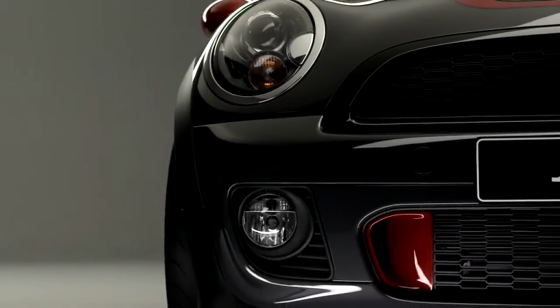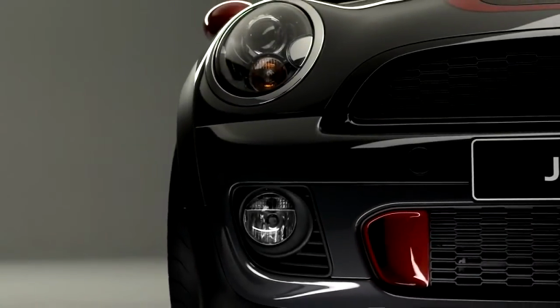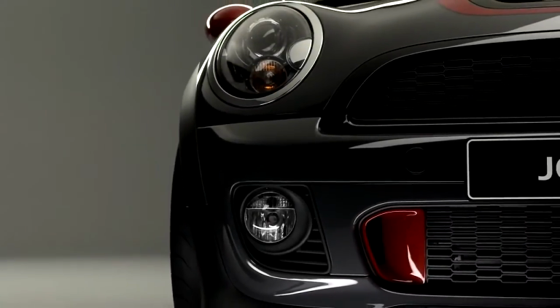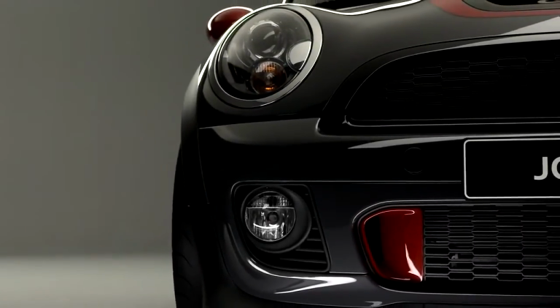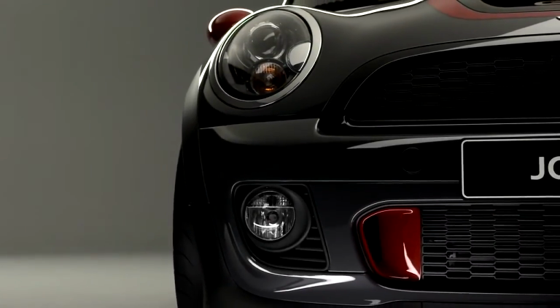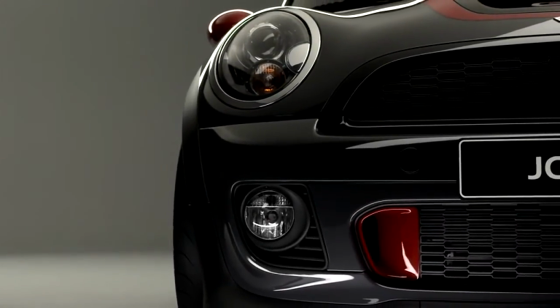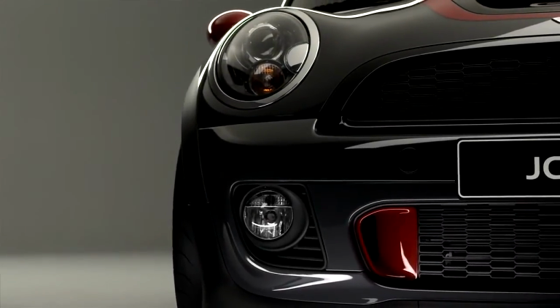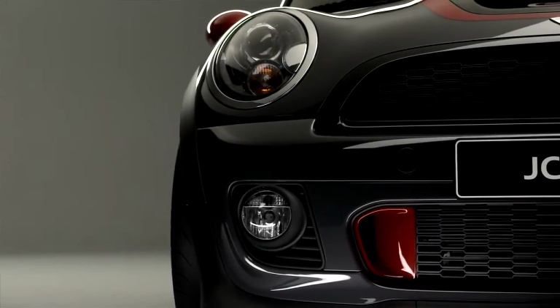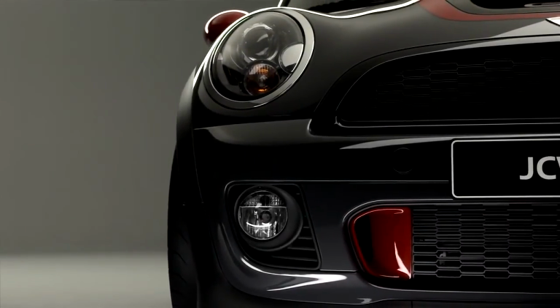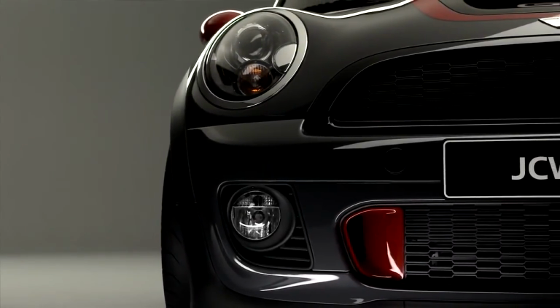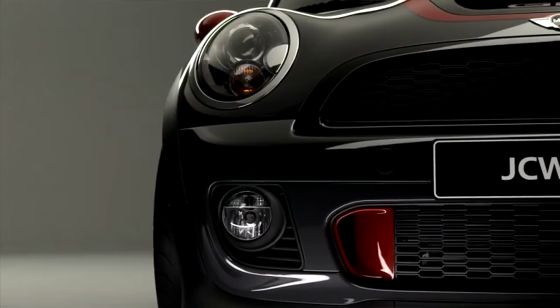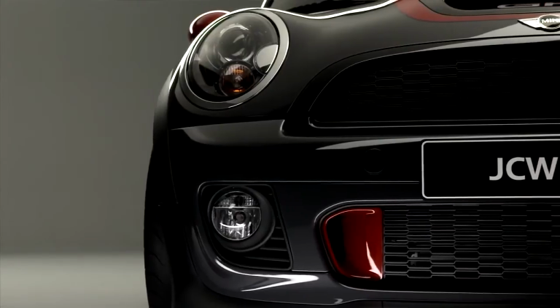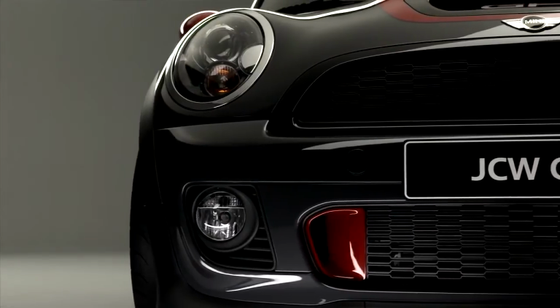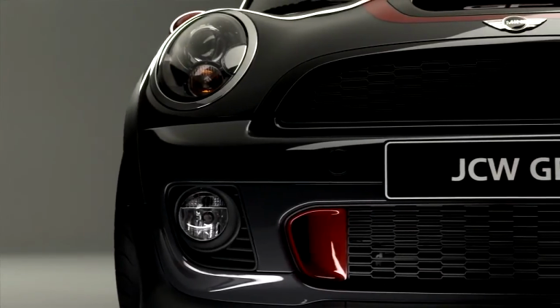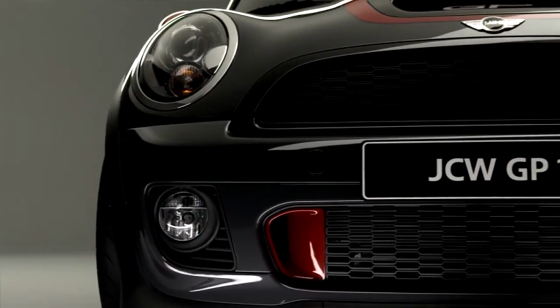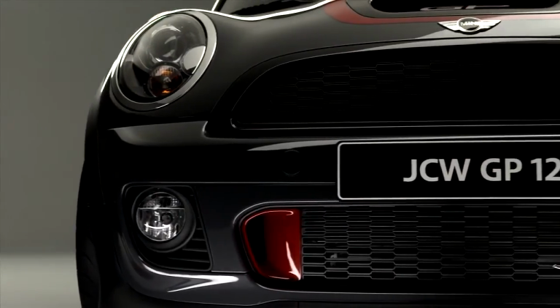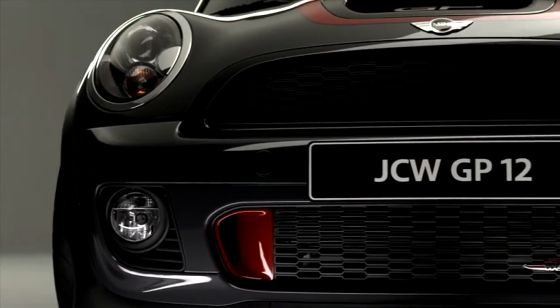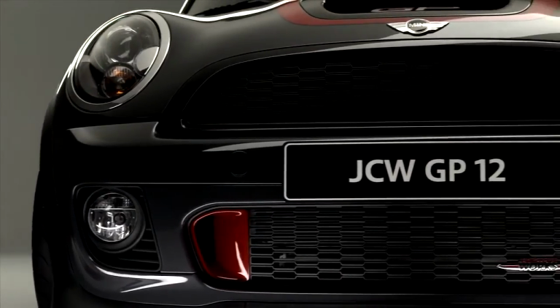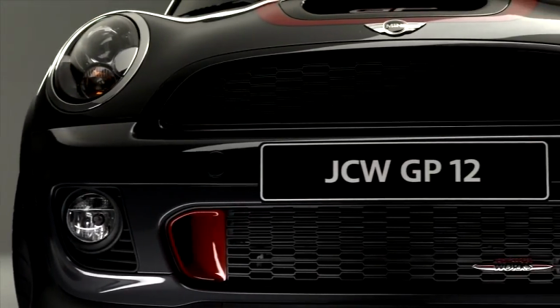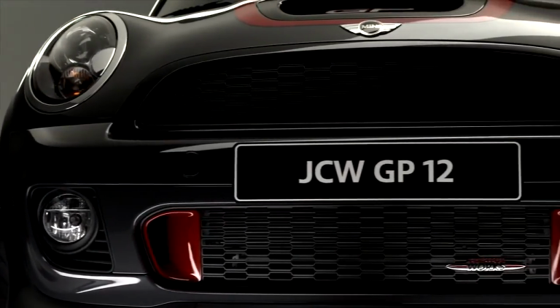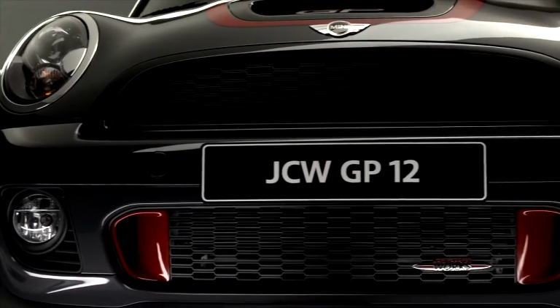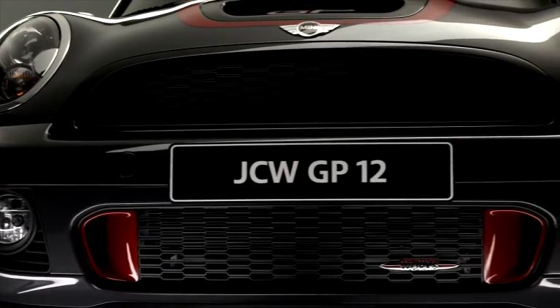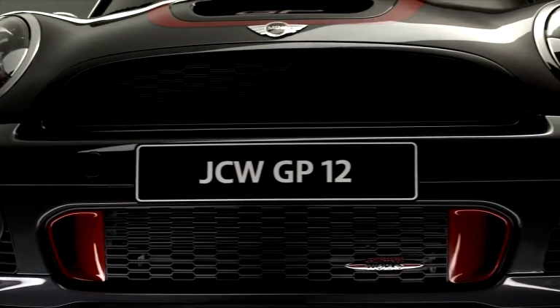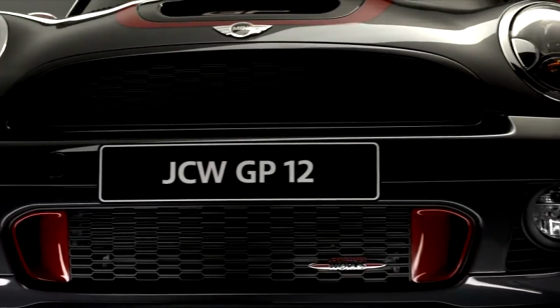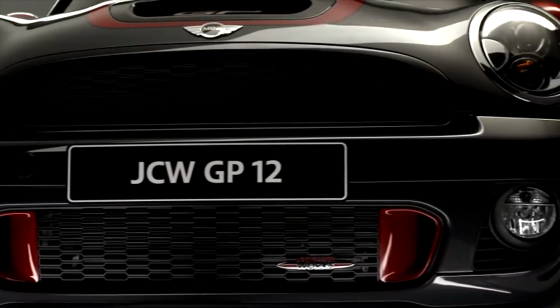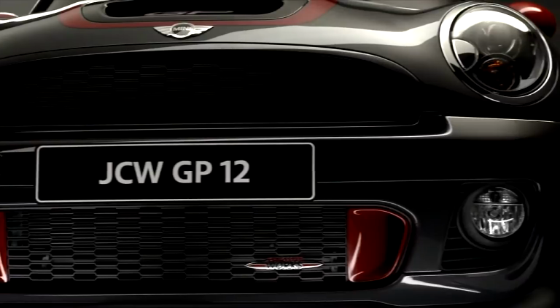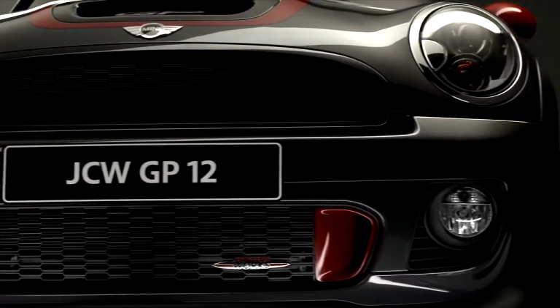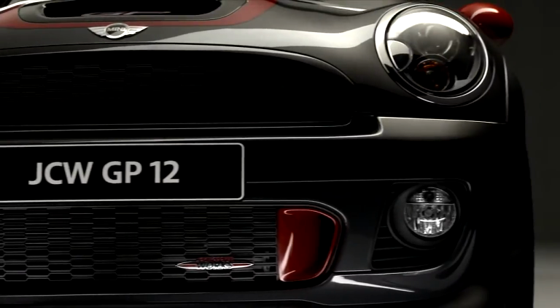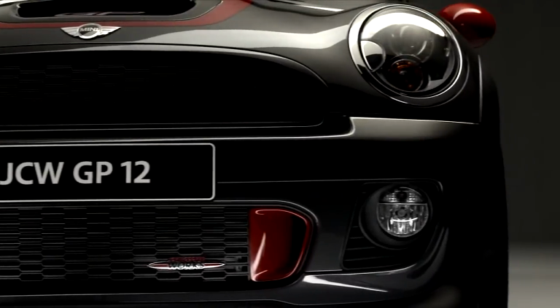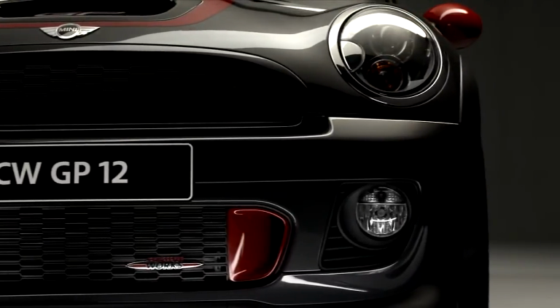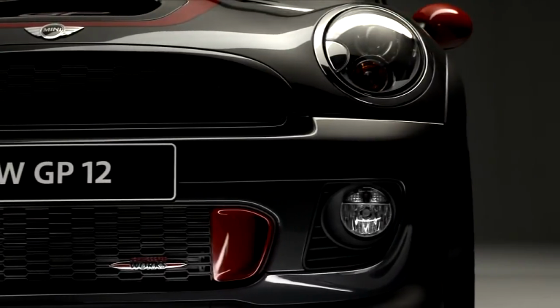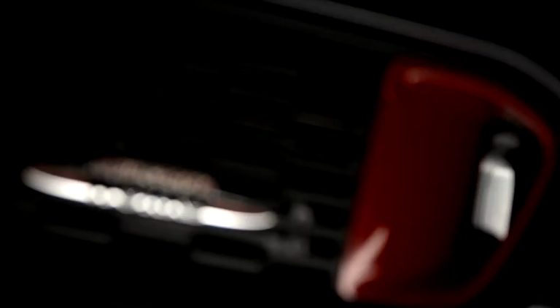The front-end design of the Mini GP is really a design of a car that's made to race. The highlight is the lower air intake with the bright red brake ducts.